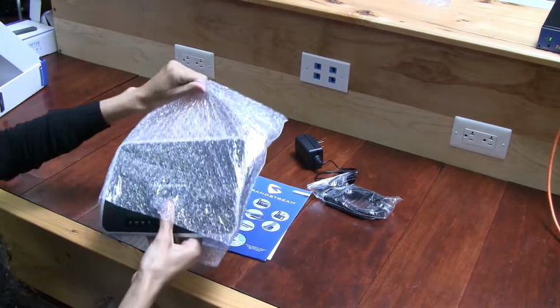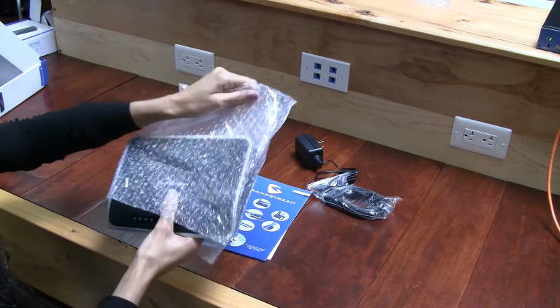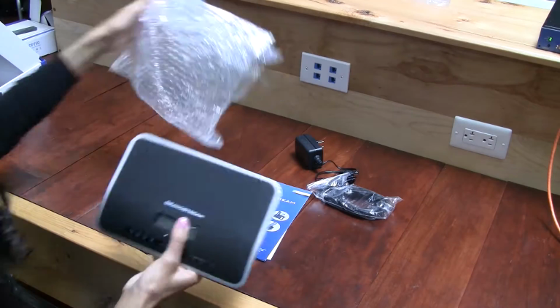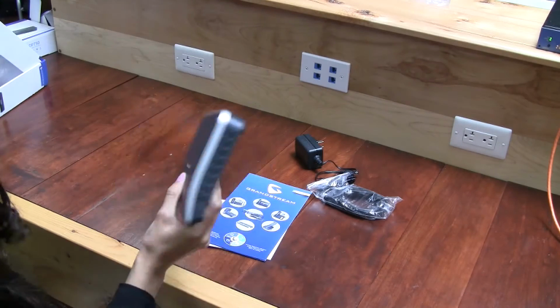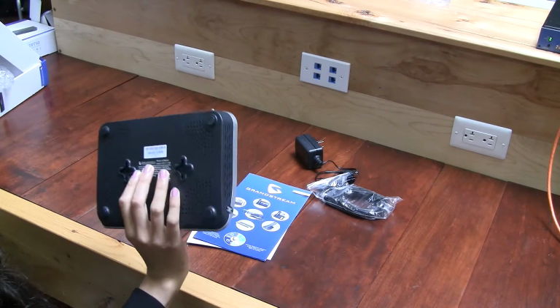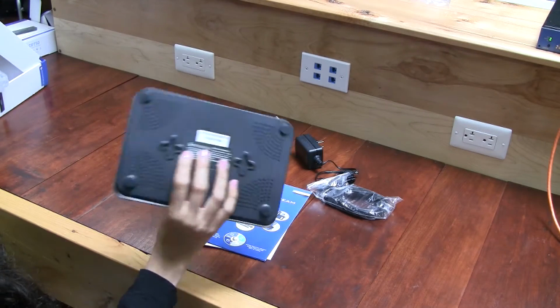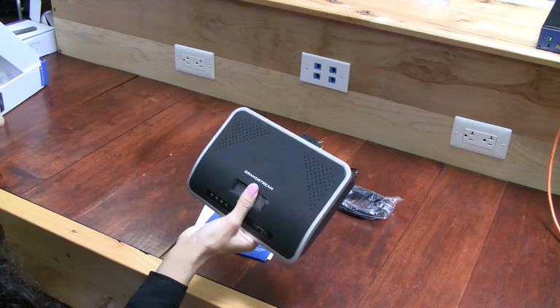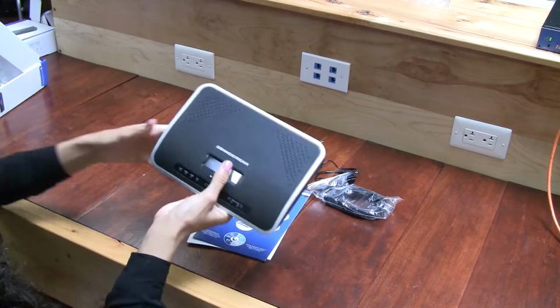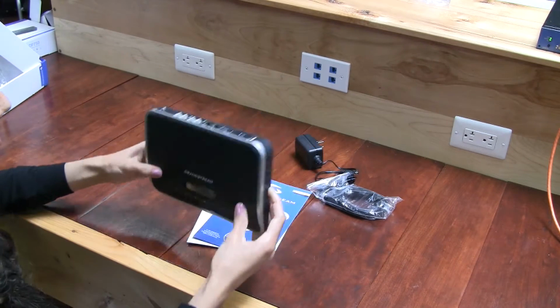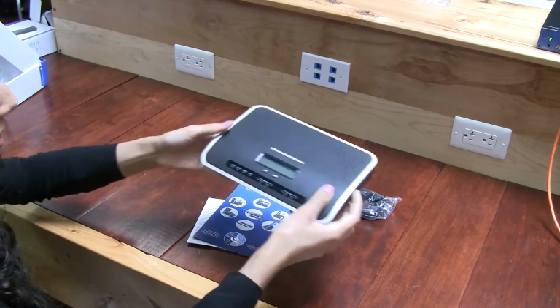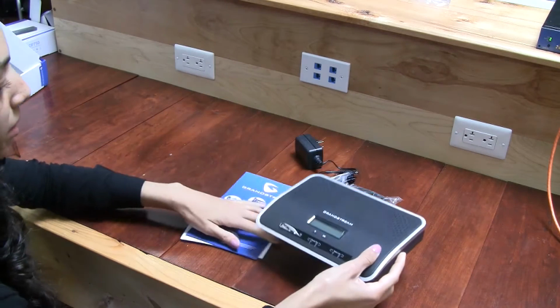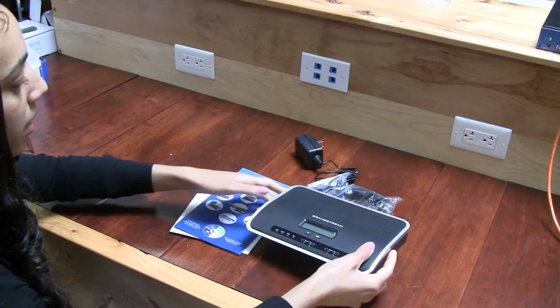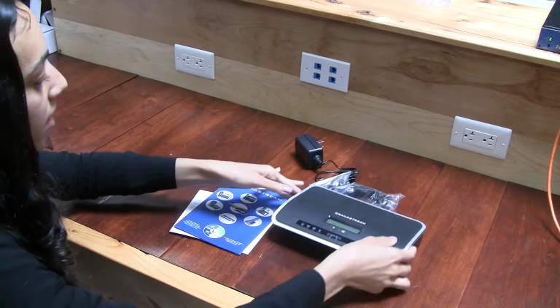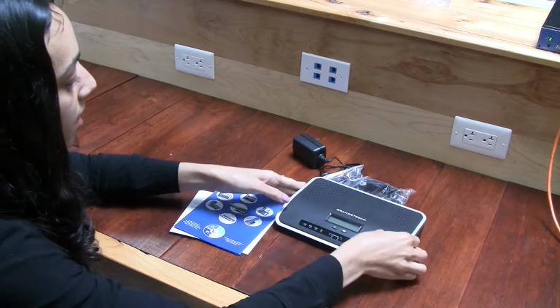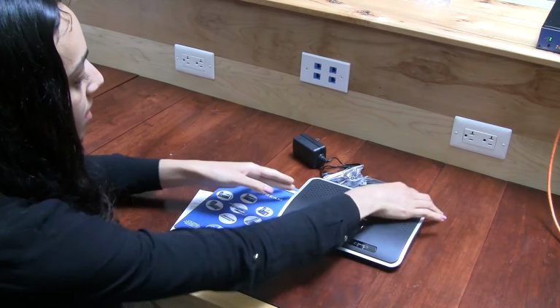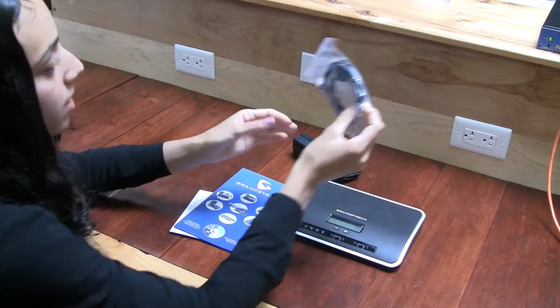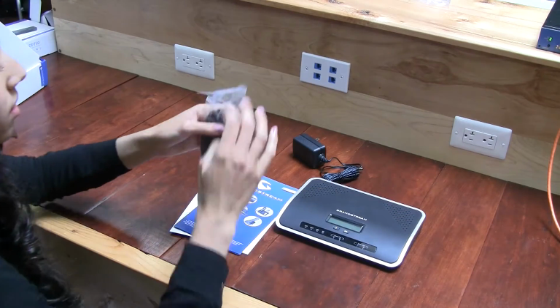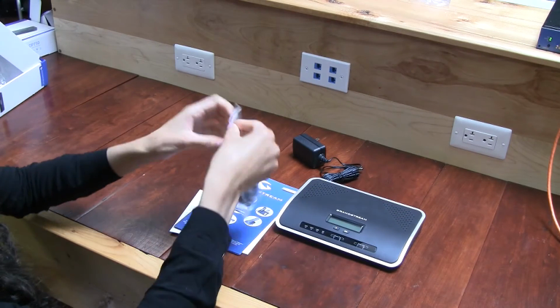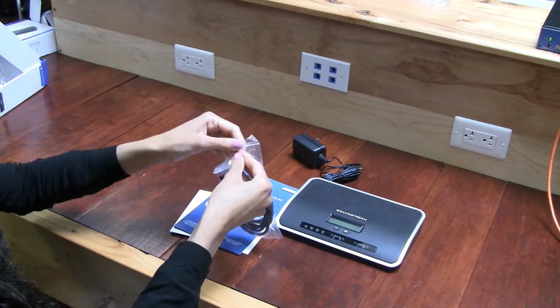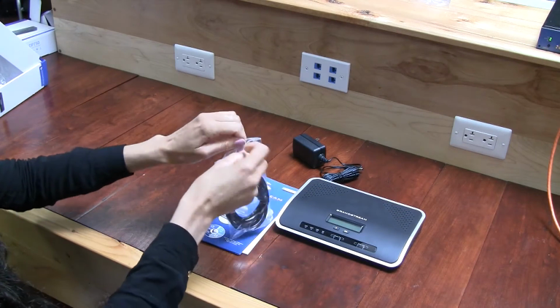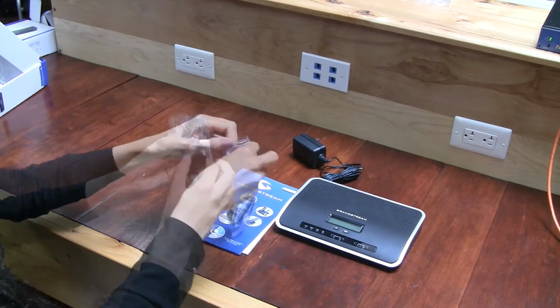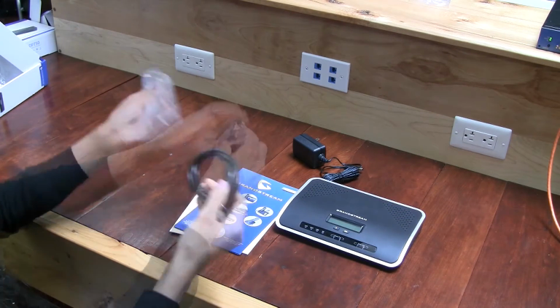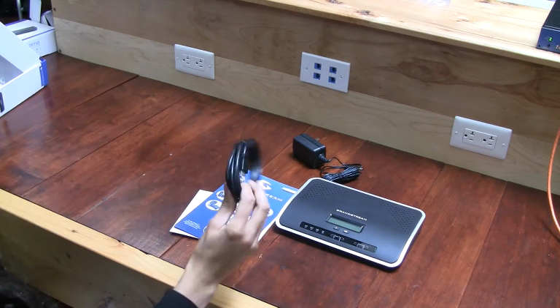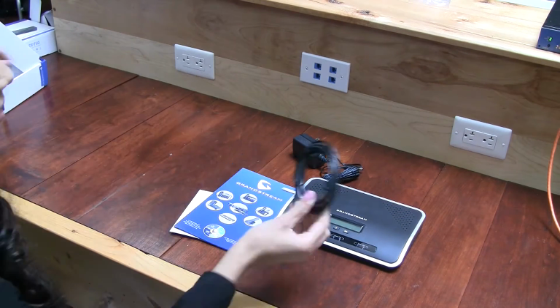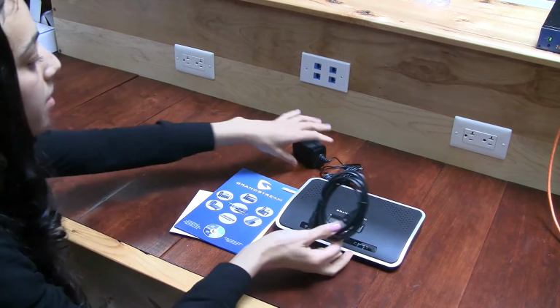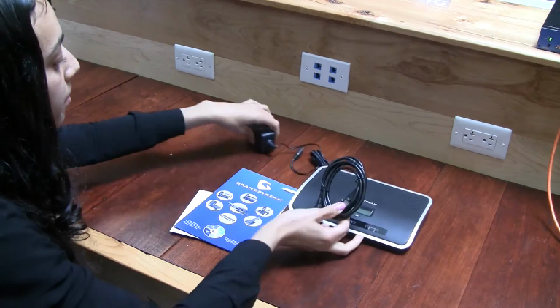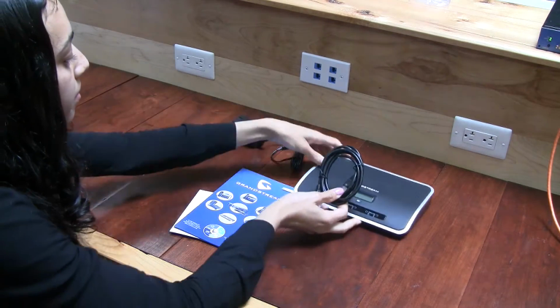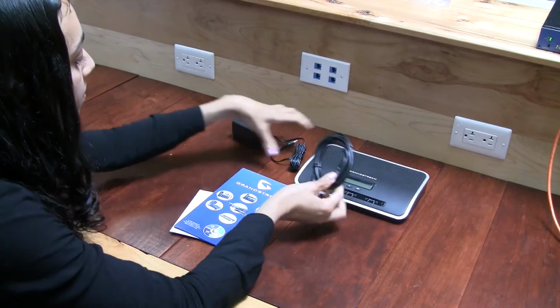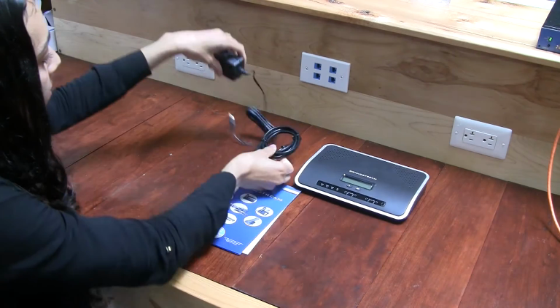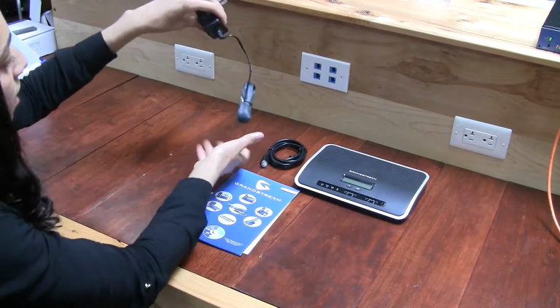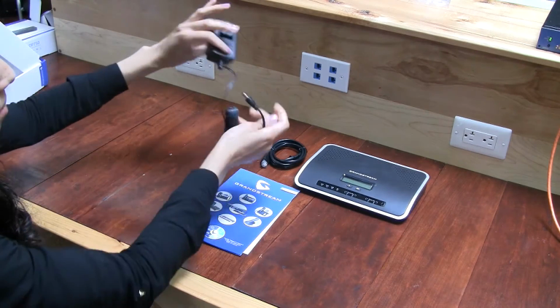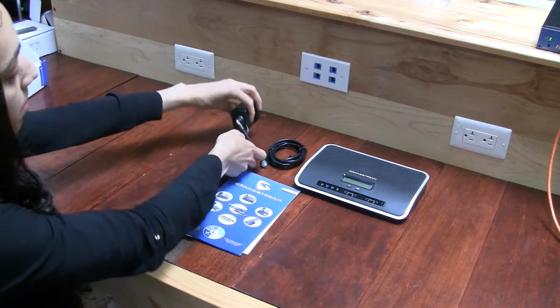It's very small and lightweight. You can really fit this in your bag and carry it around with you. Here's the ethernet connector and the power supply.